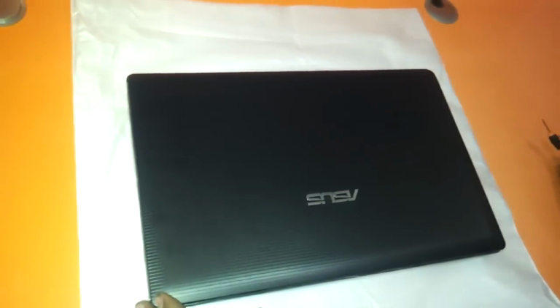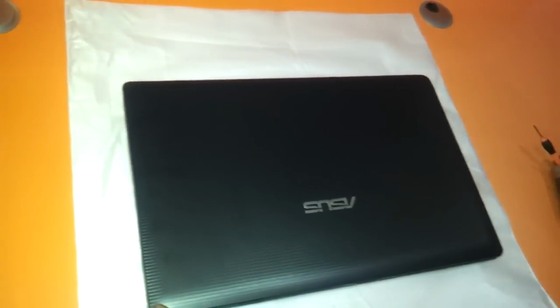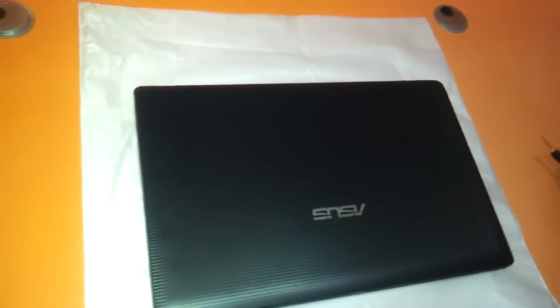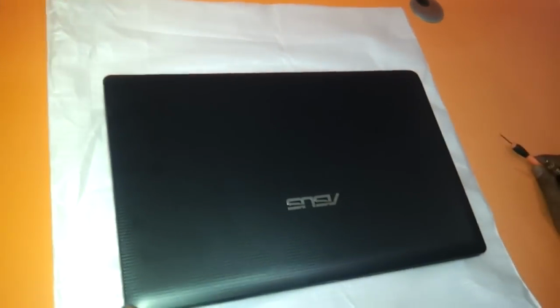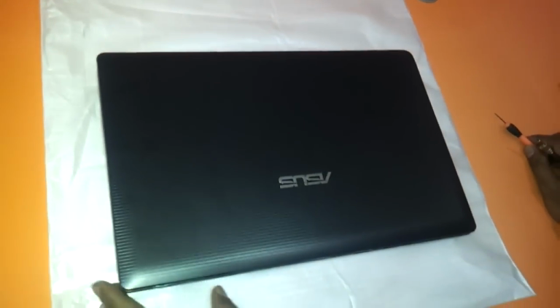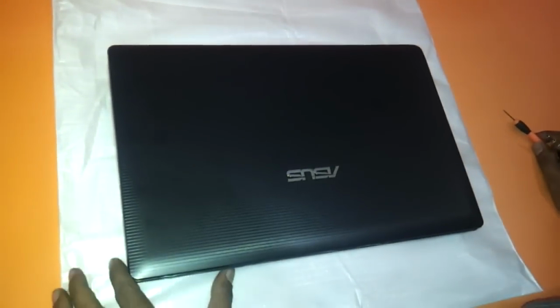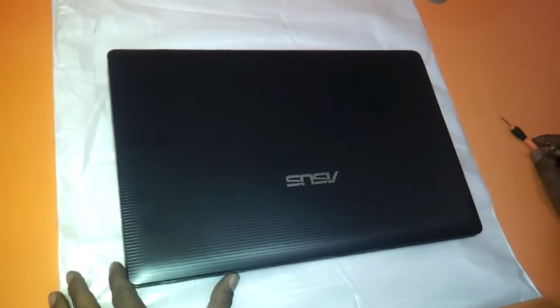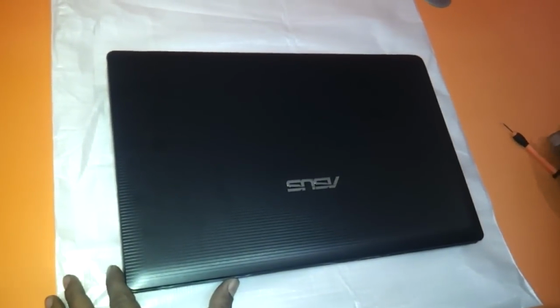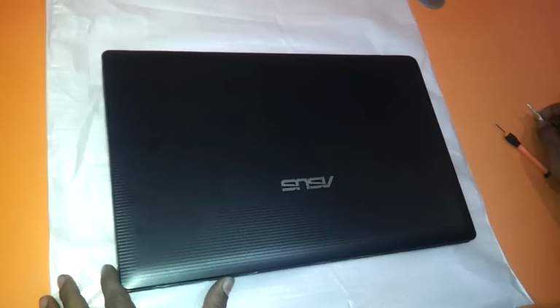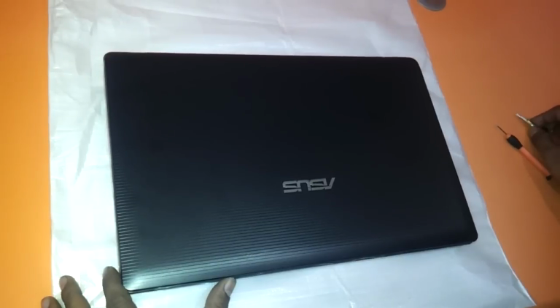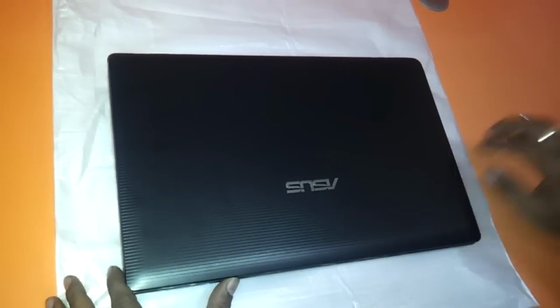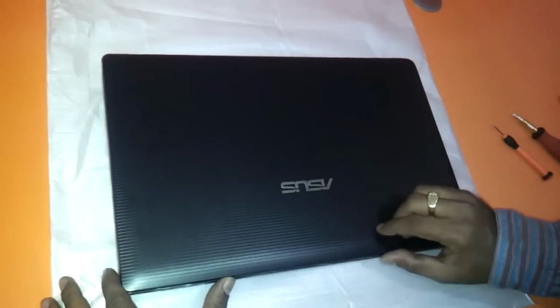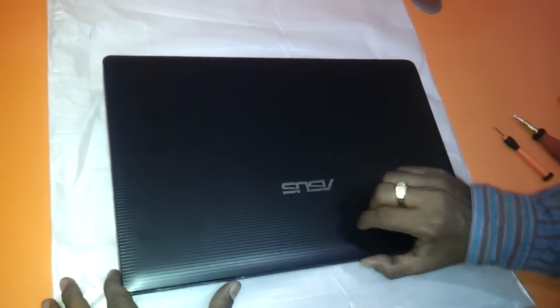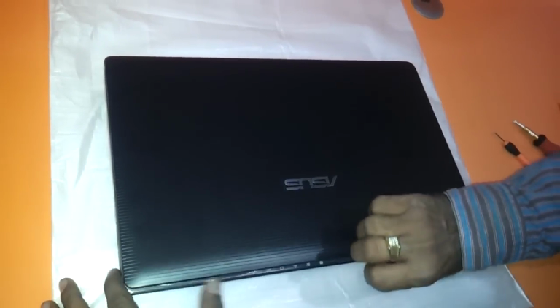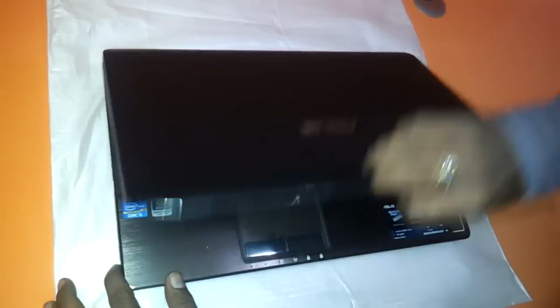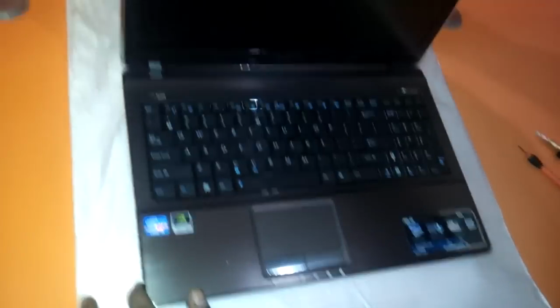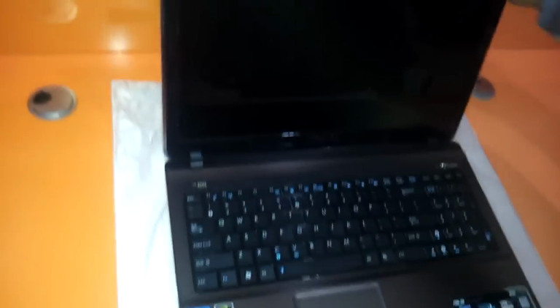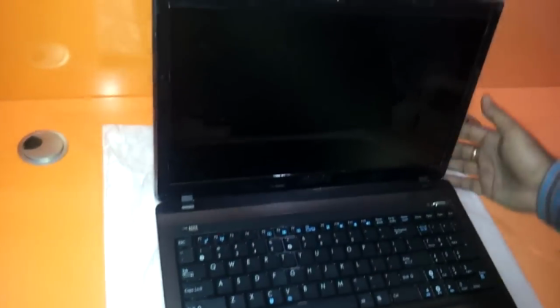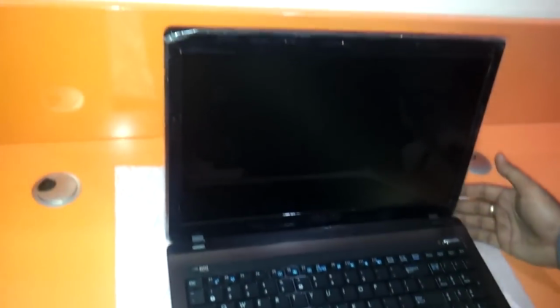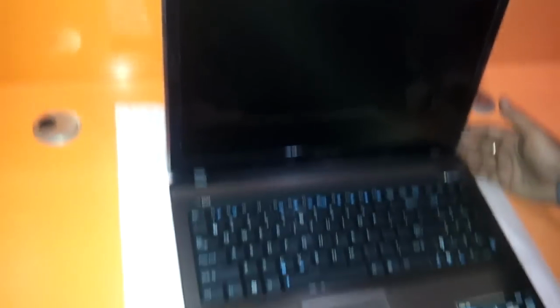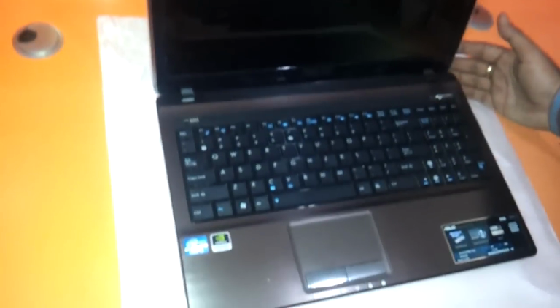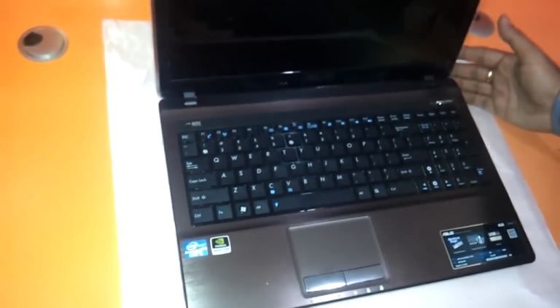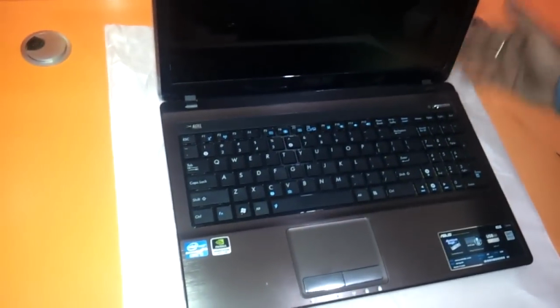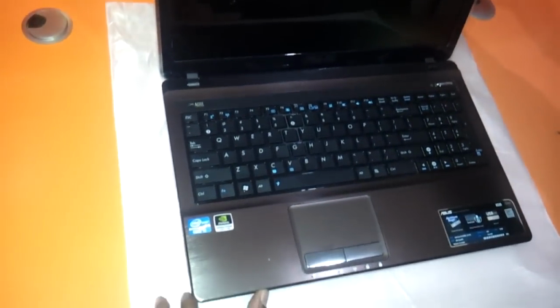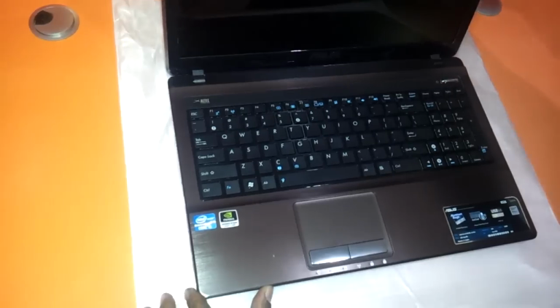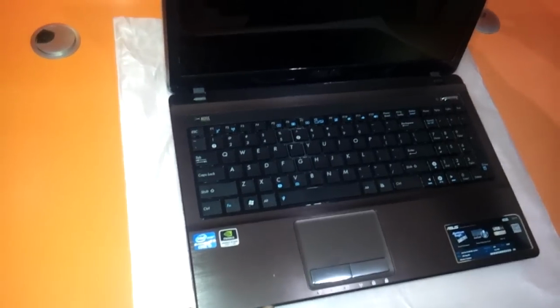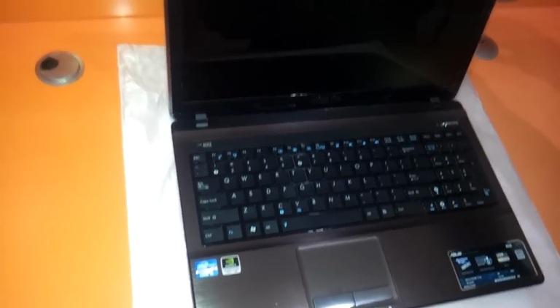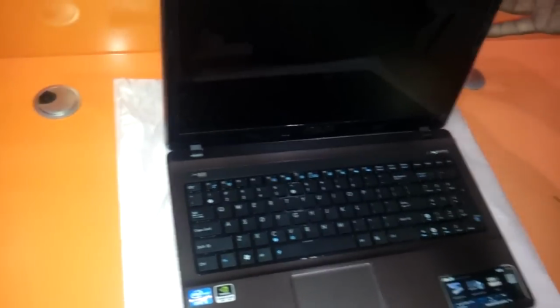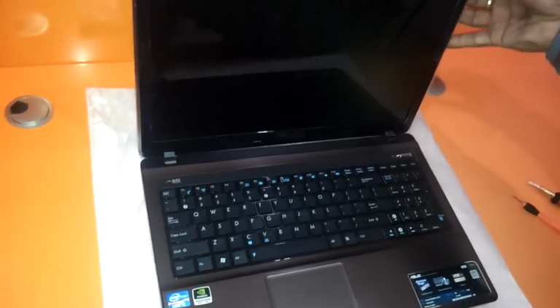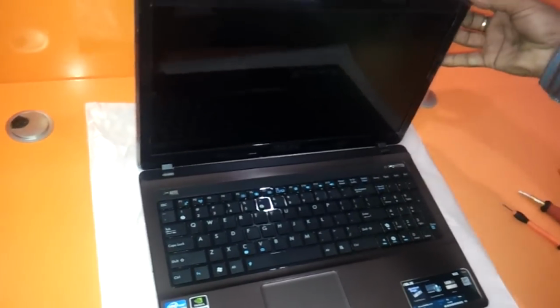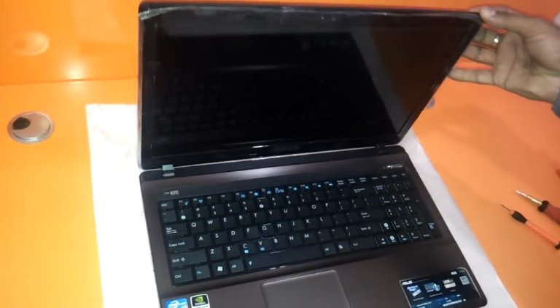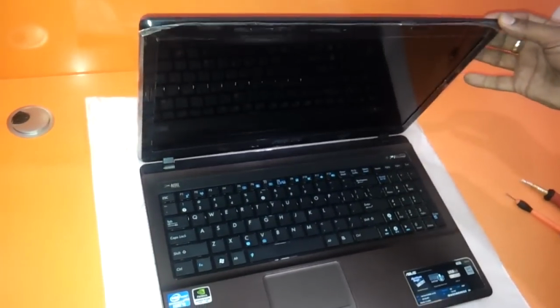Hi friends. In this small video we will see how to upgrade the memory and the hard drive of the ASUS K53S or the X53S. Both versions look the same and have the same method of upgrading the RAM.